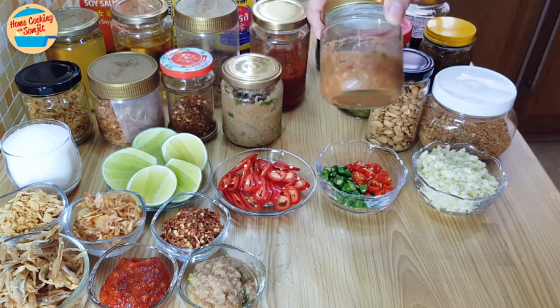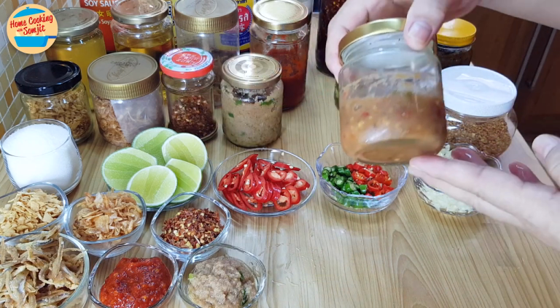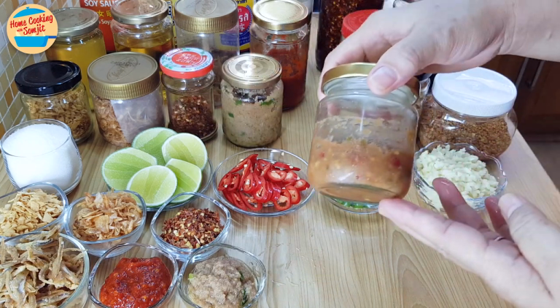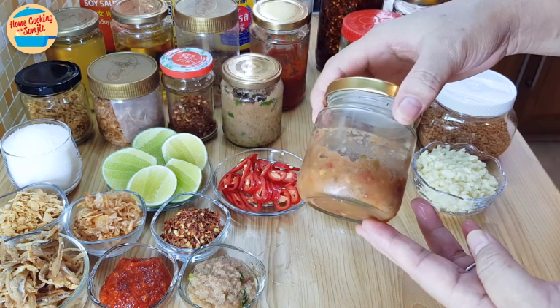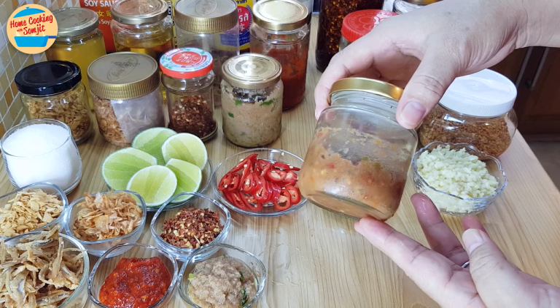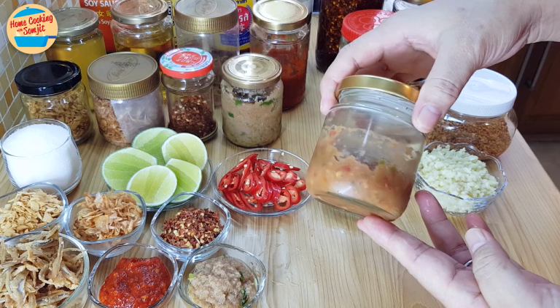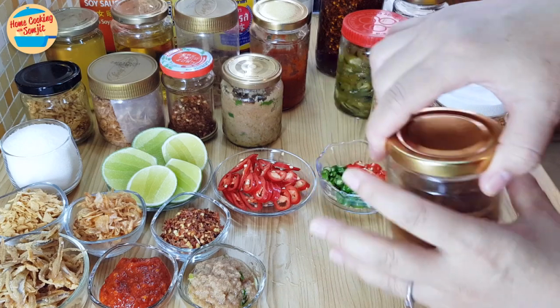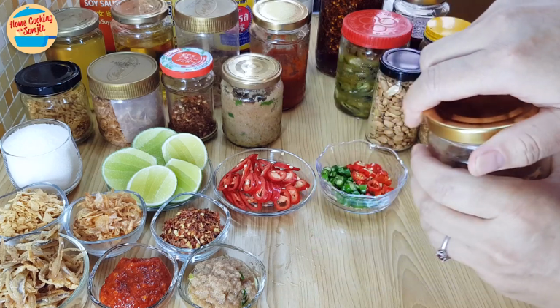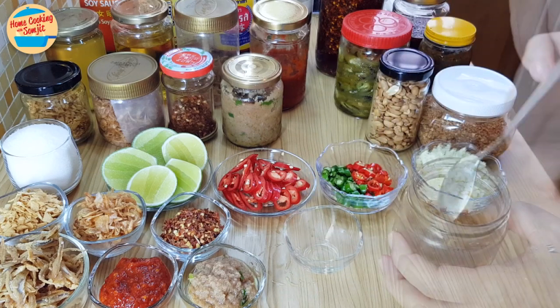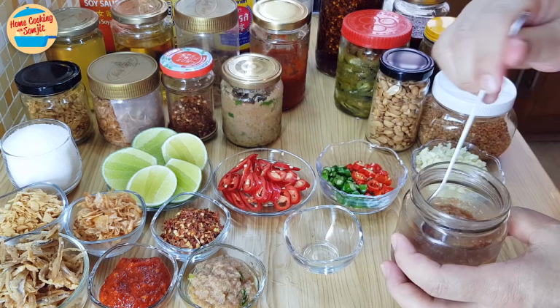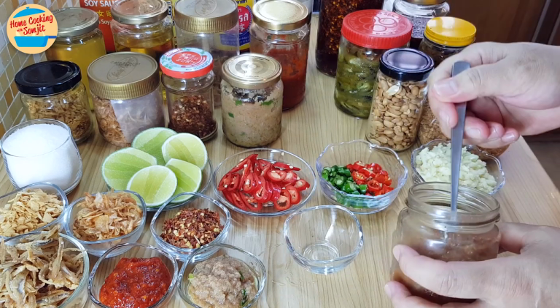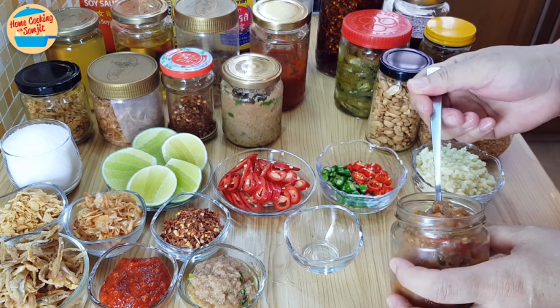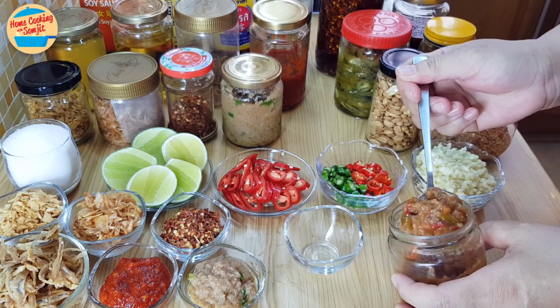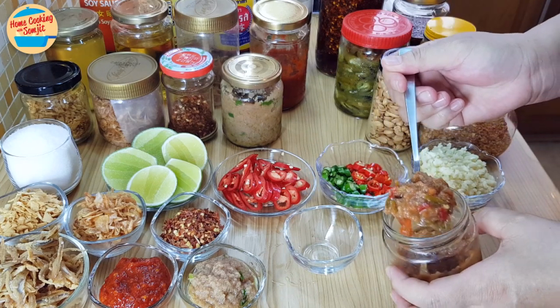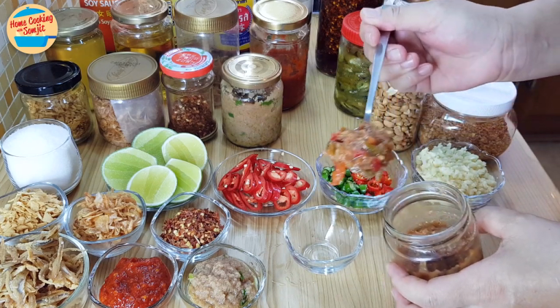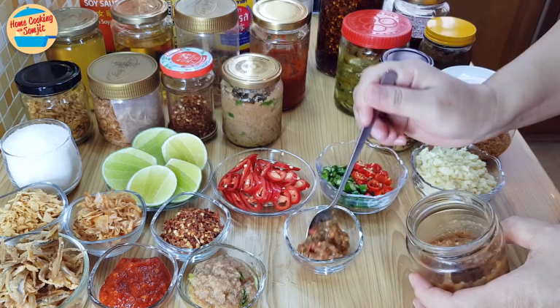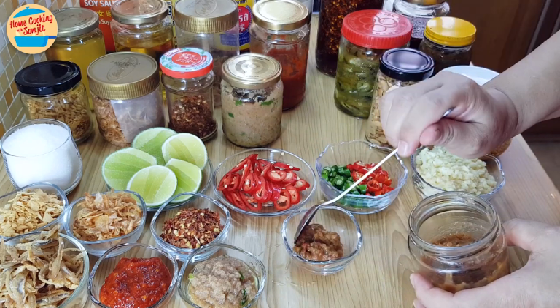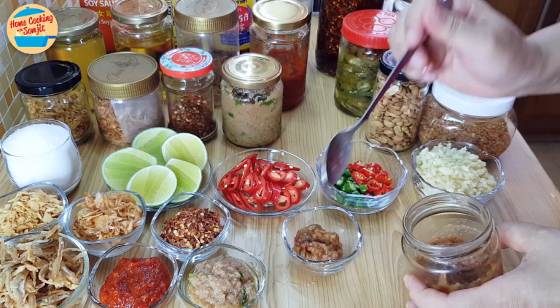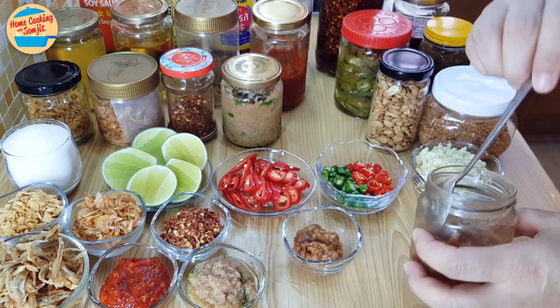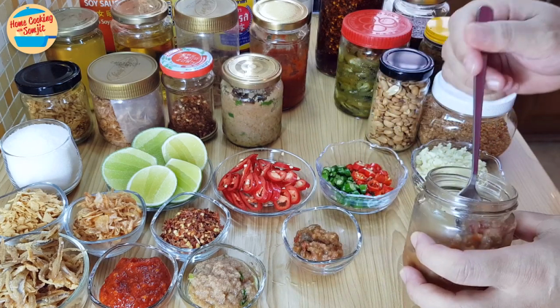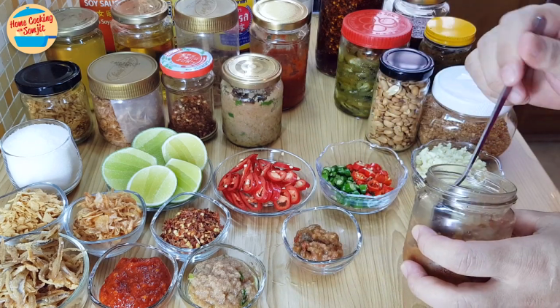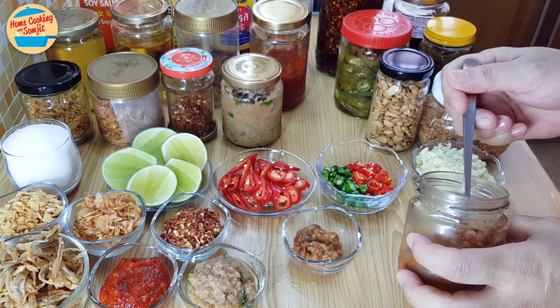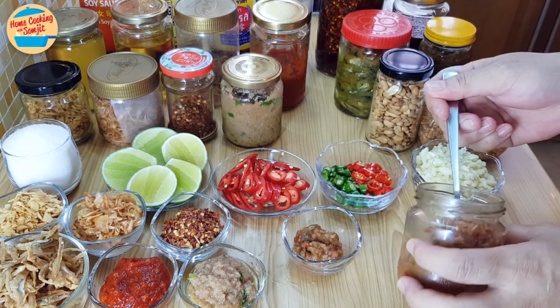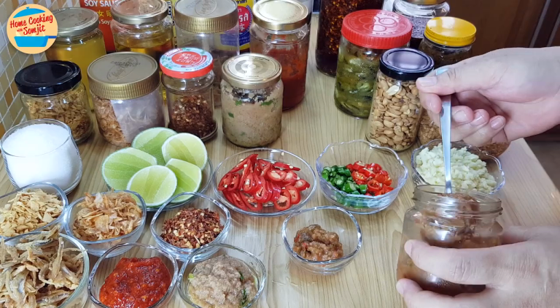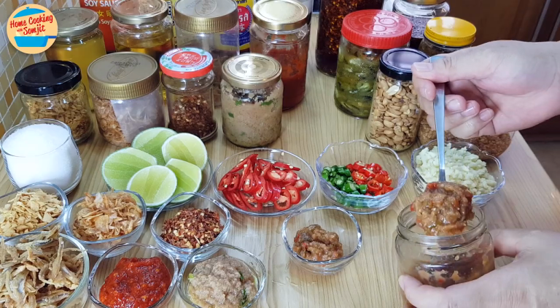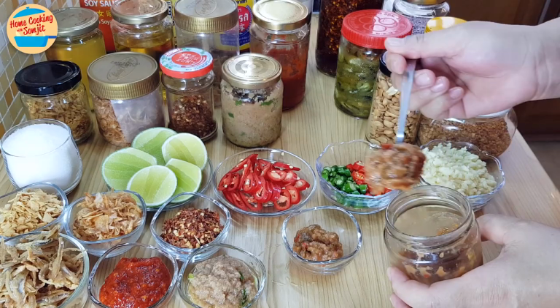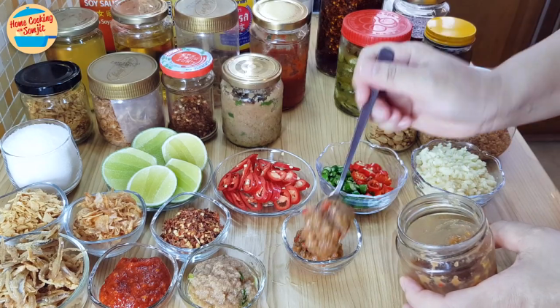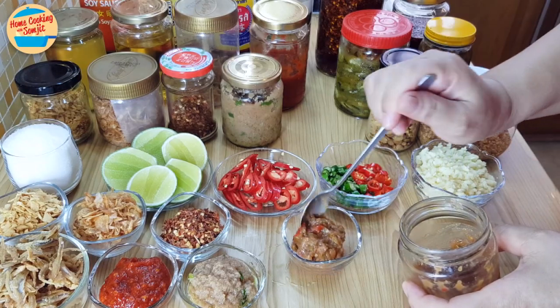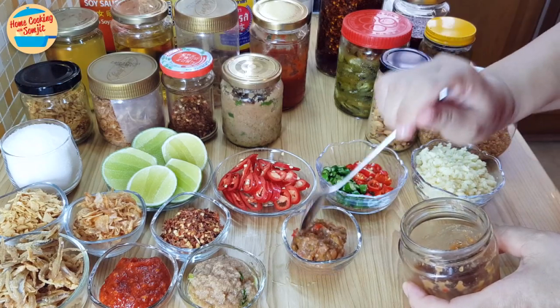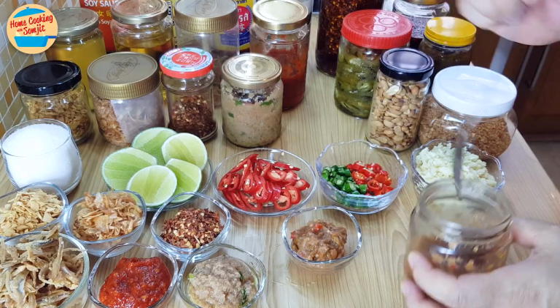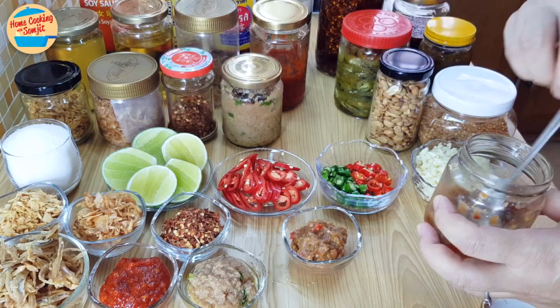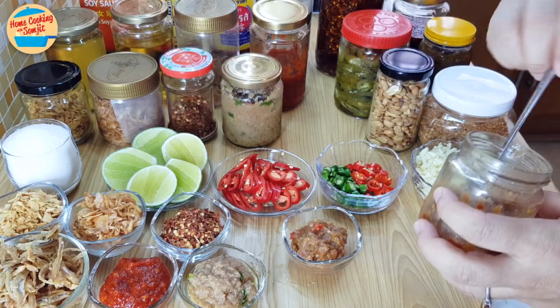This is sambal belacan, or shrimp paste chilli dip. This goes well with fried fish, vegetables, and rice. It can last up to a week in the fridge.